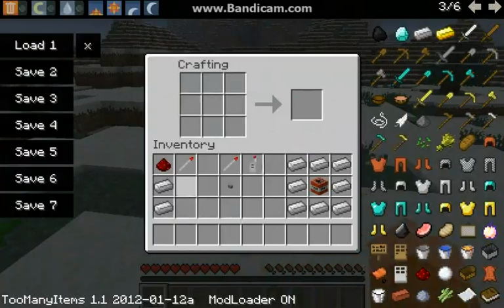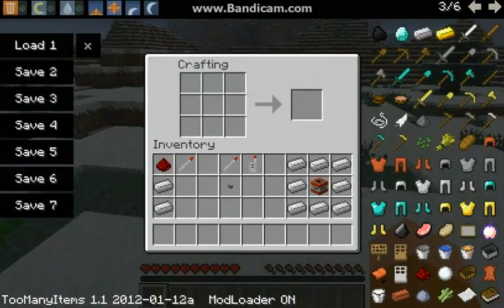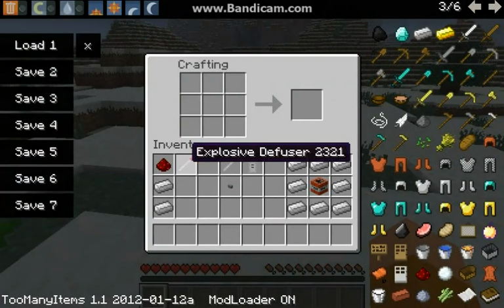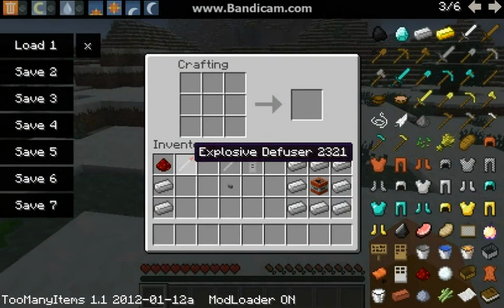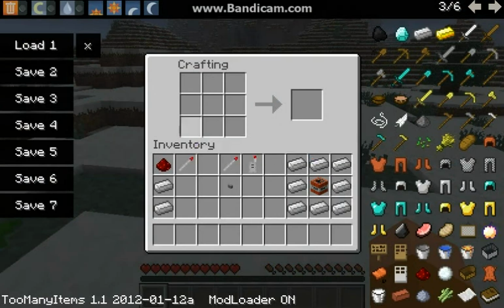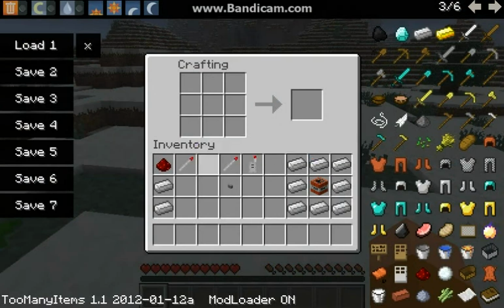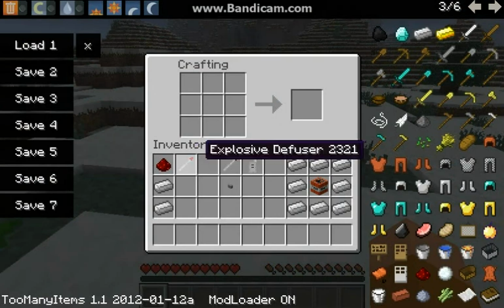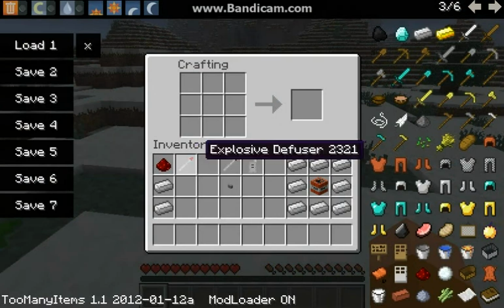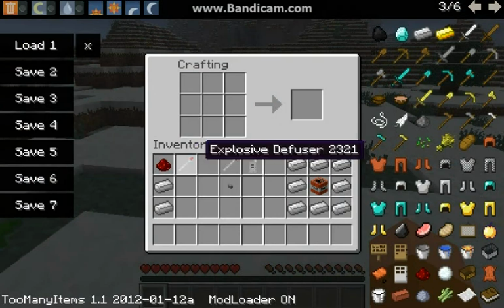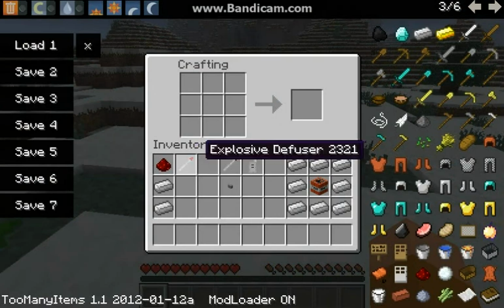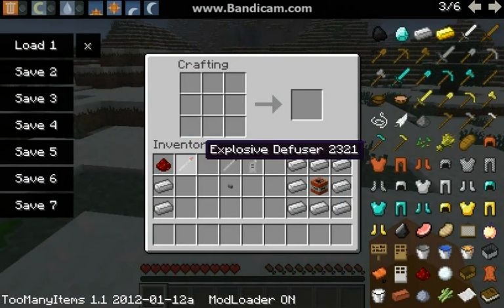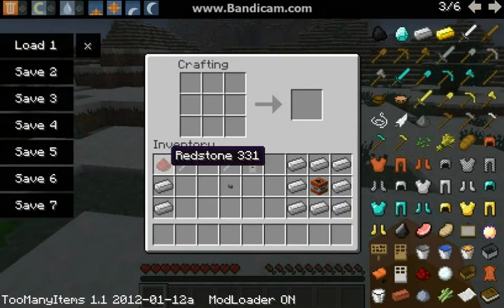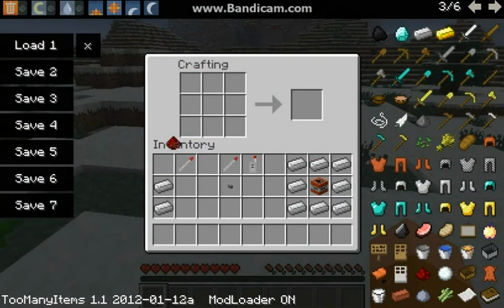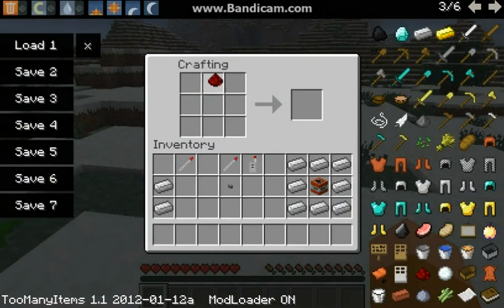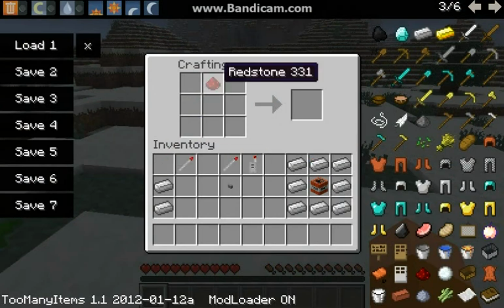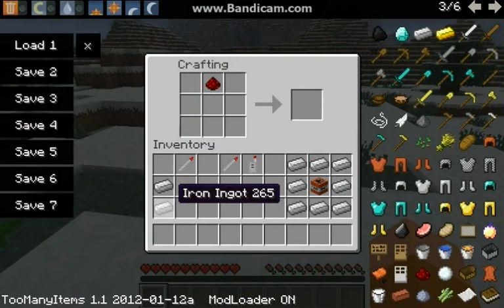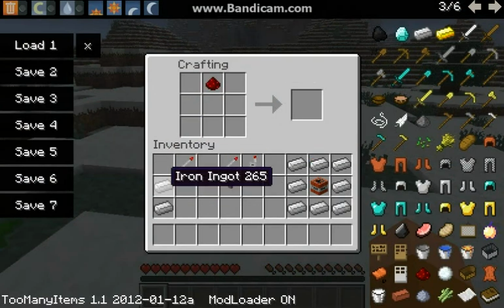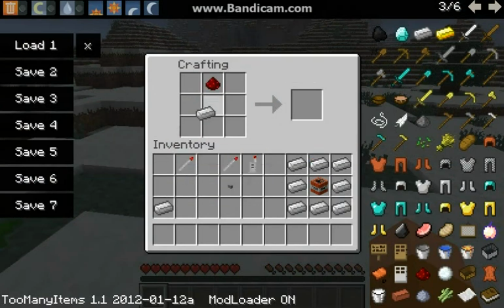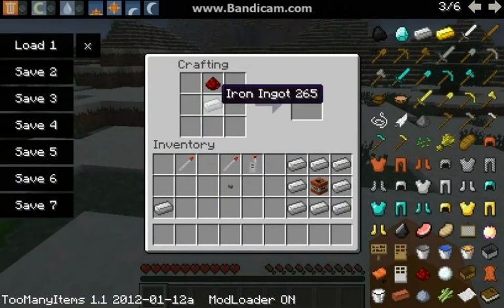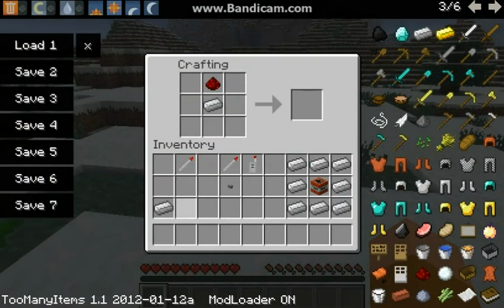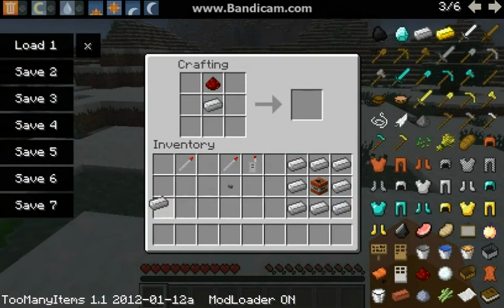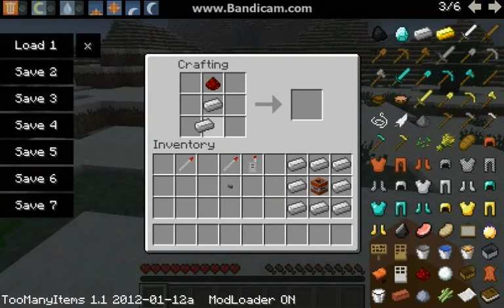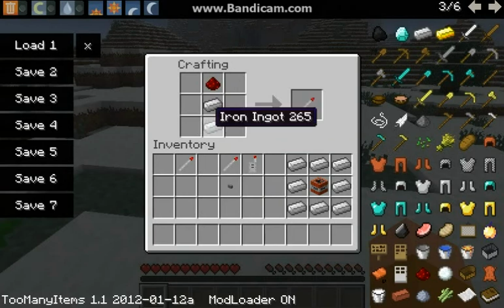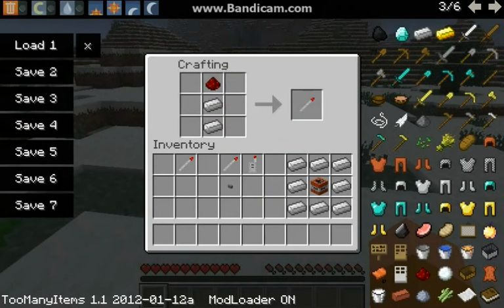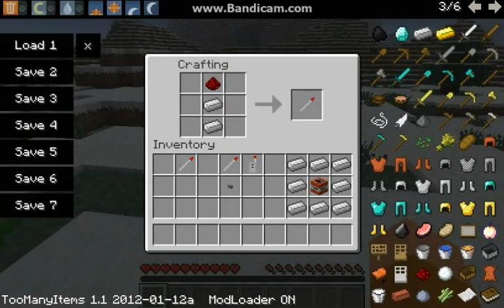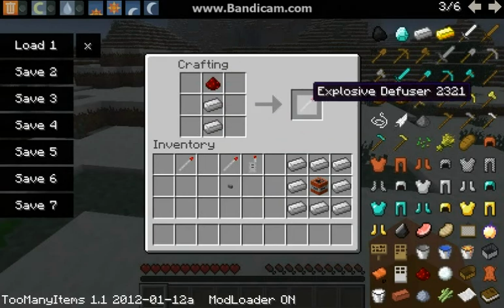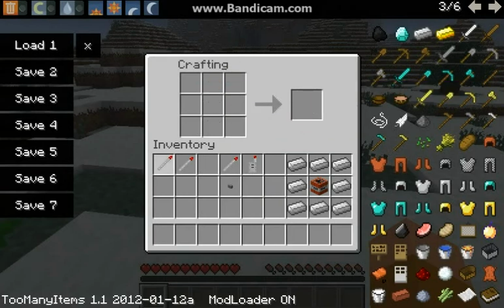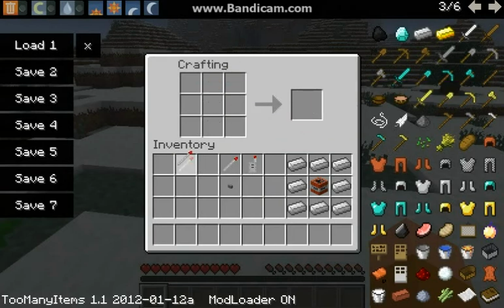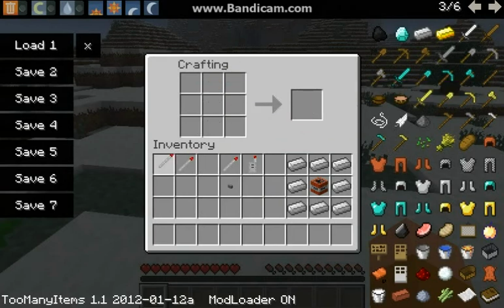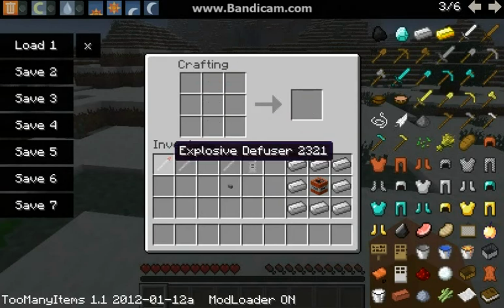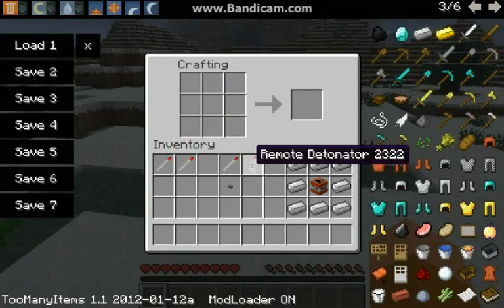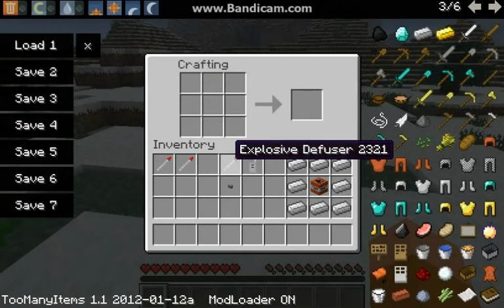Let me show you how to make the Explosive Diffuser. You craft it like this — that's how you get it. You cannot stack it.